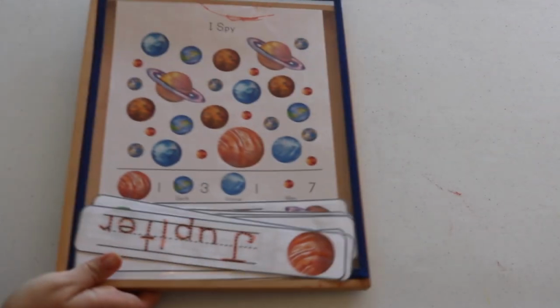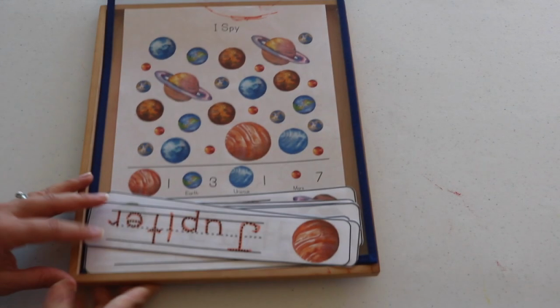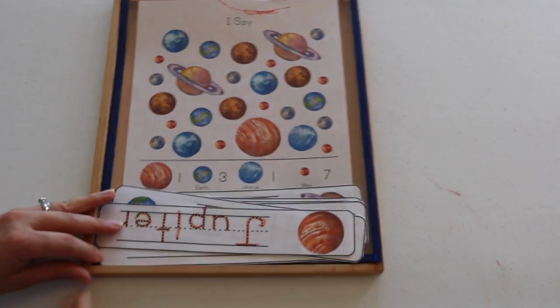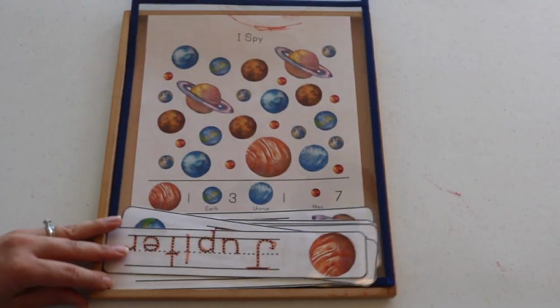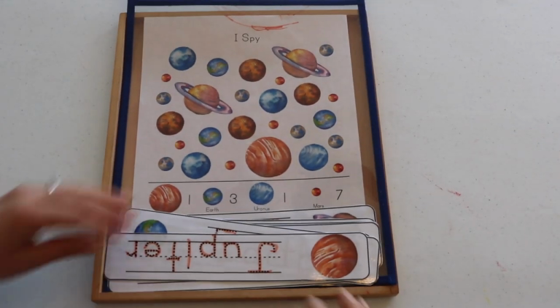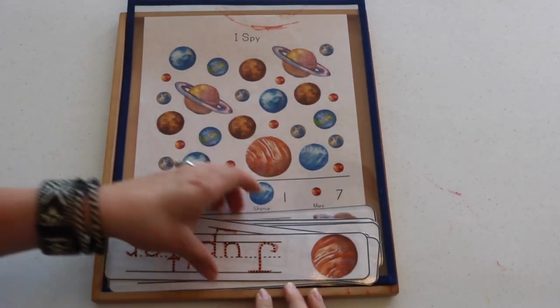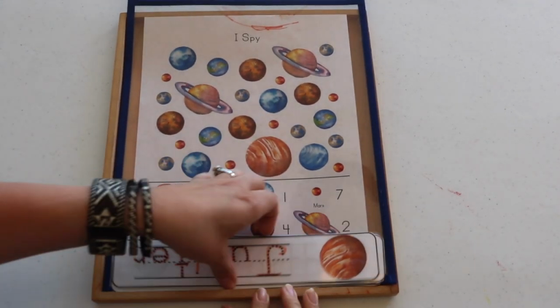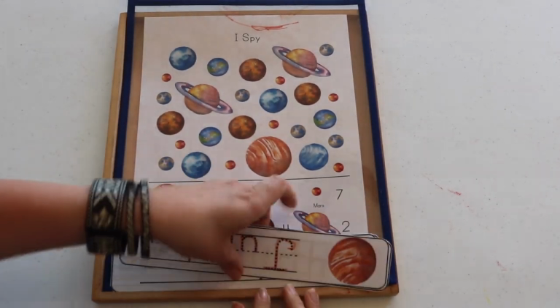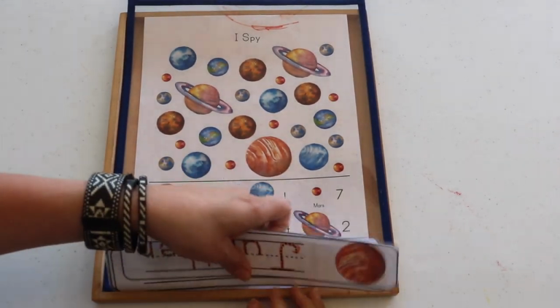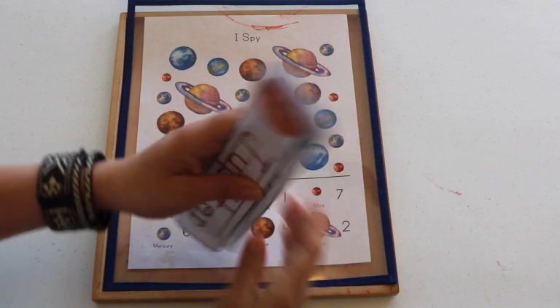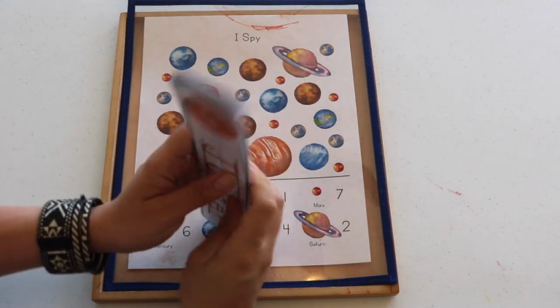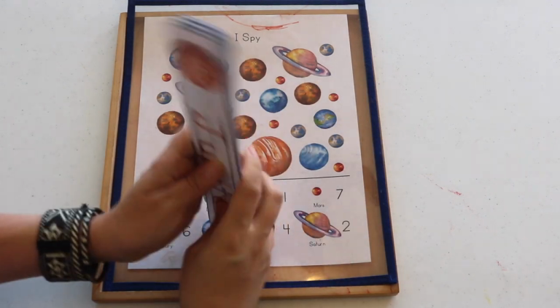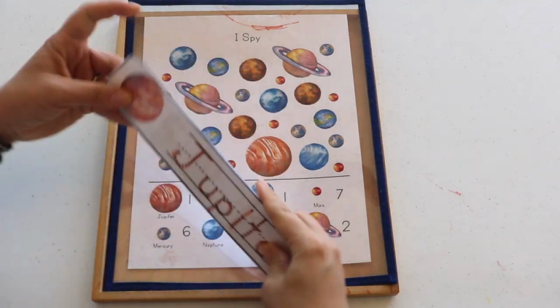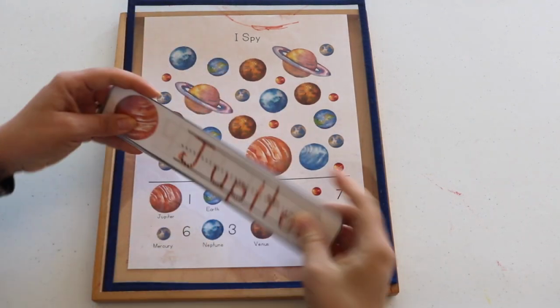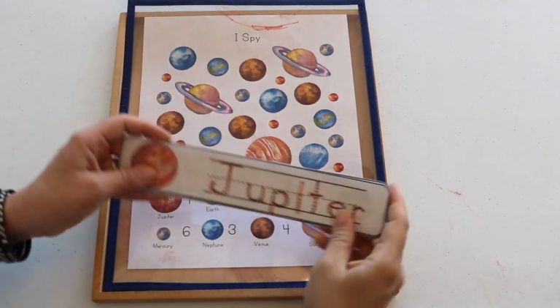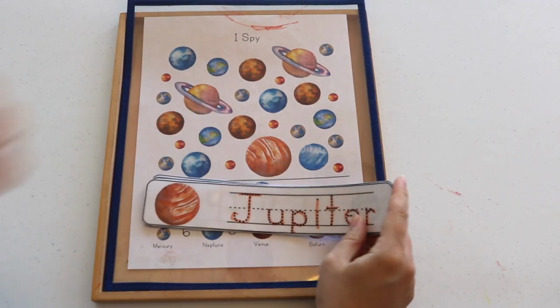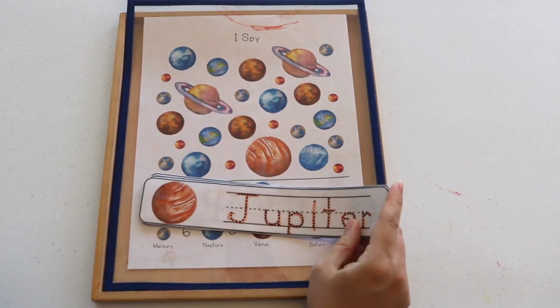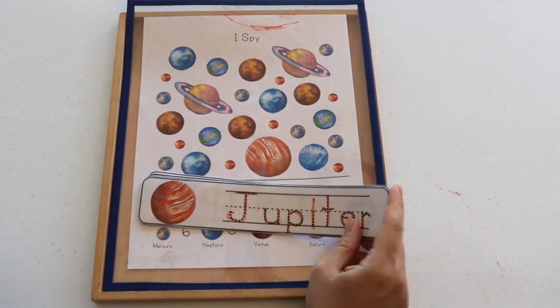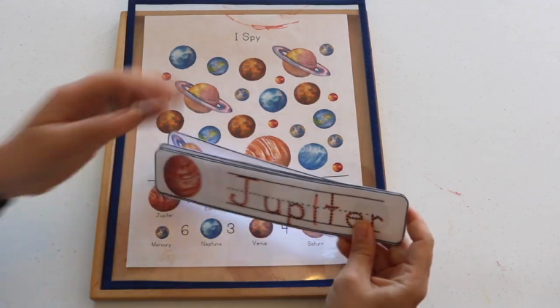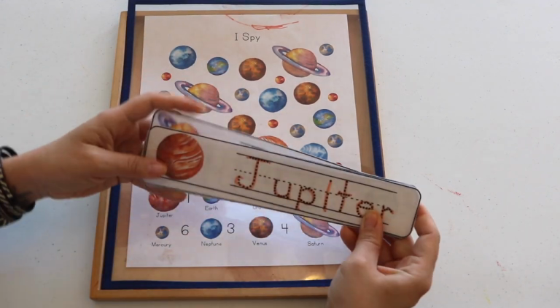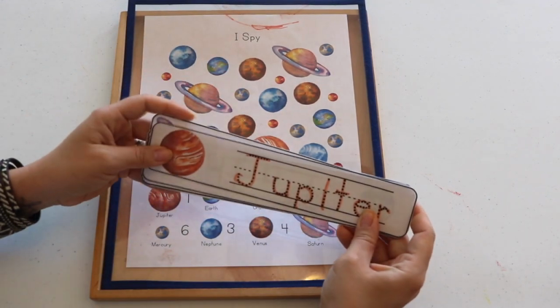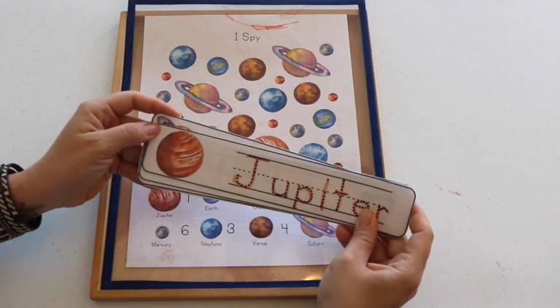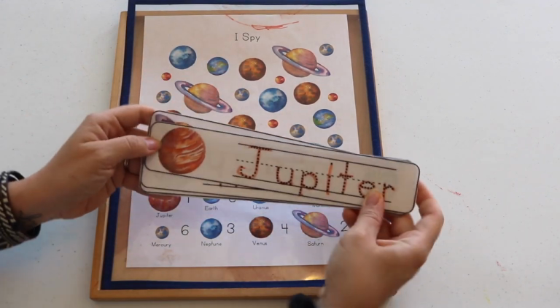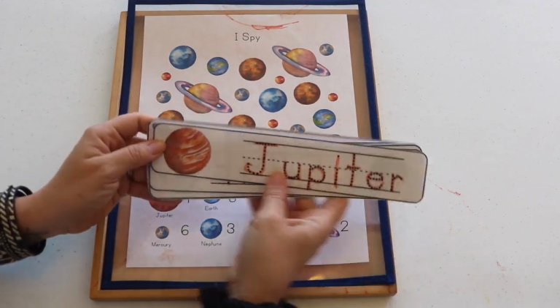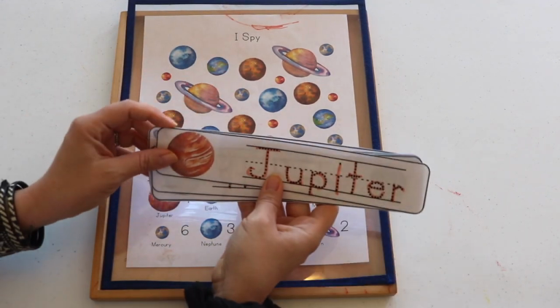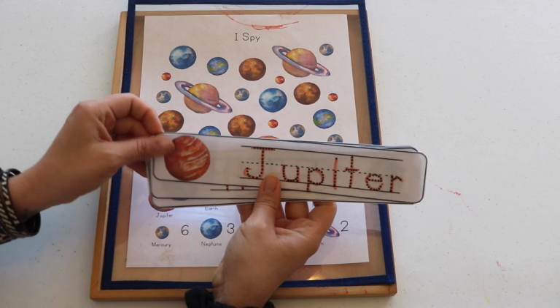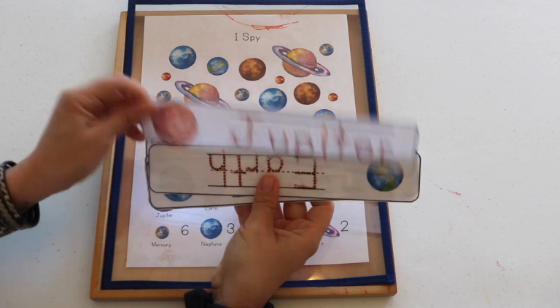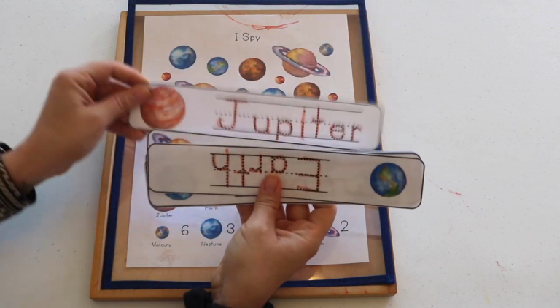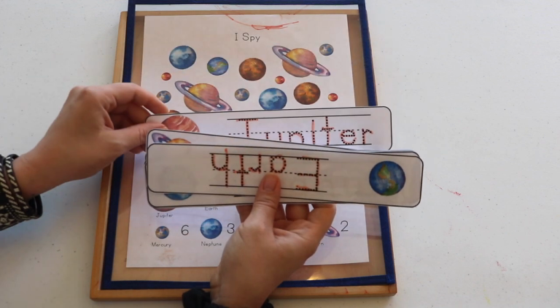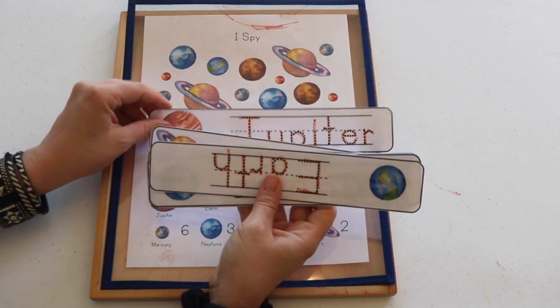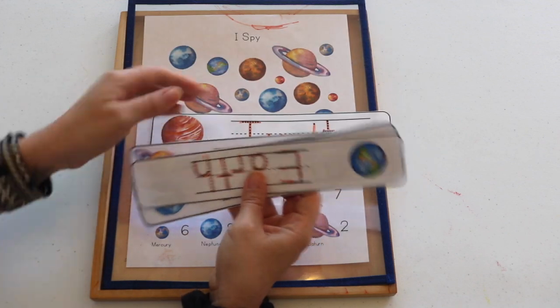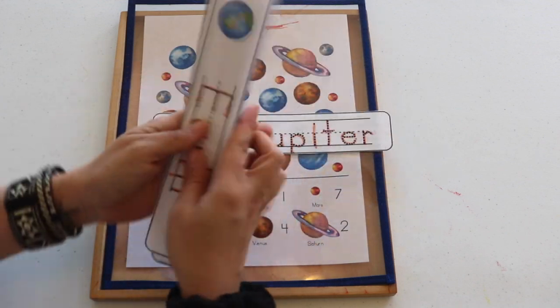Planet names tracing strips — I normally place these into a binder ring, but as I was getting ready to do so, Bella began to sequence them in their ordinal position.